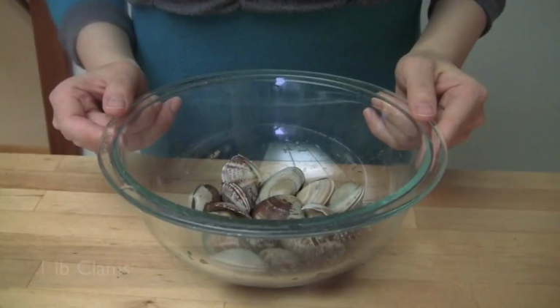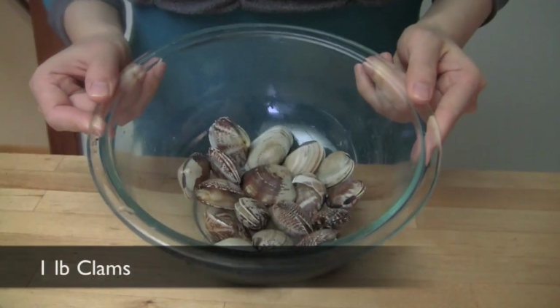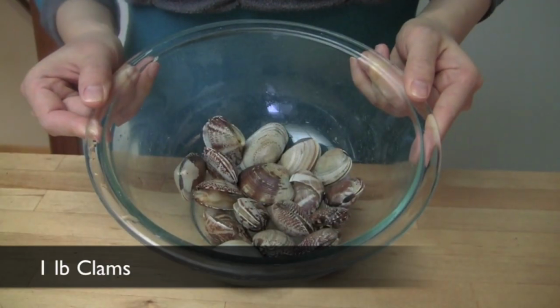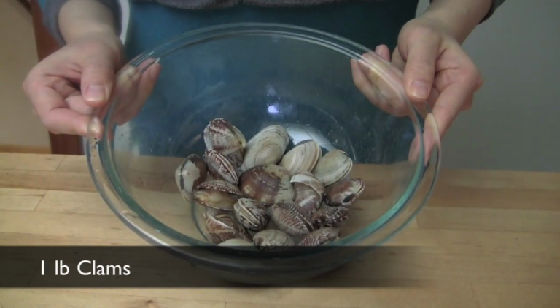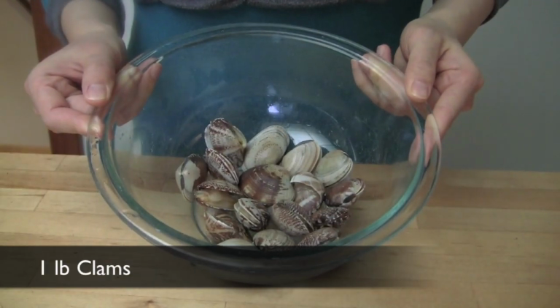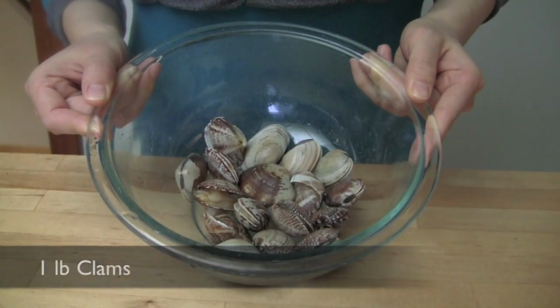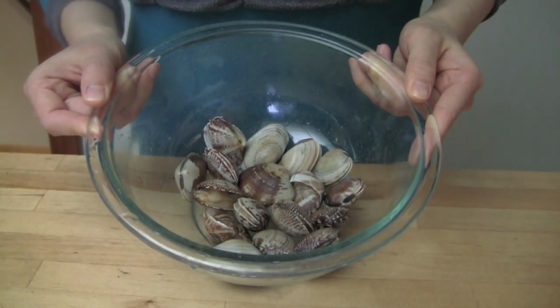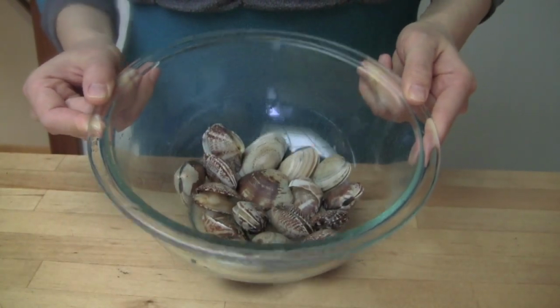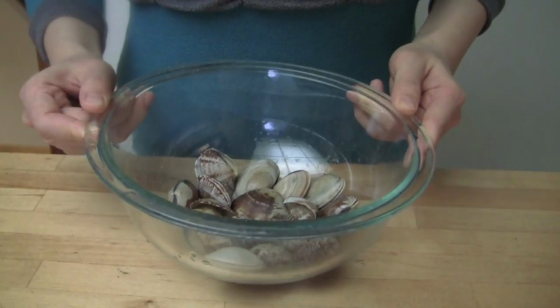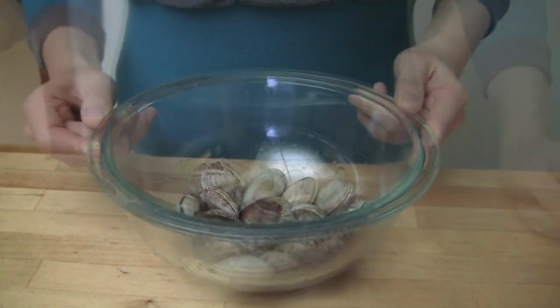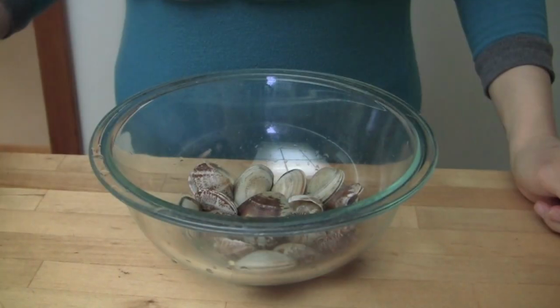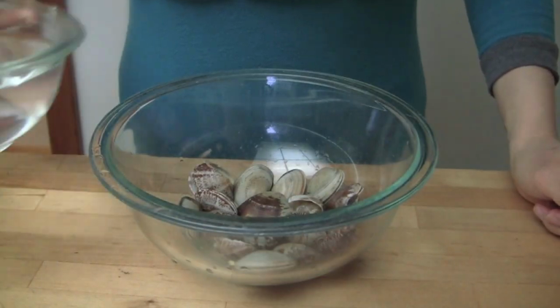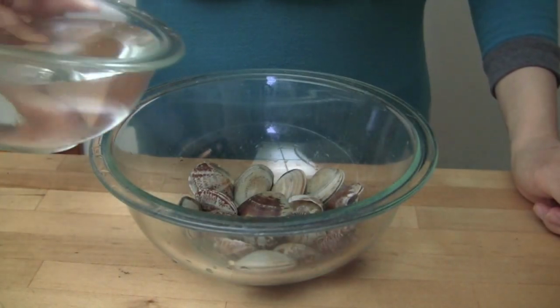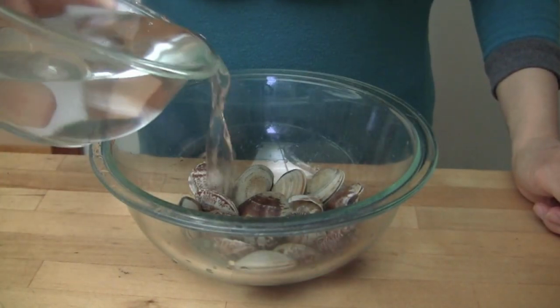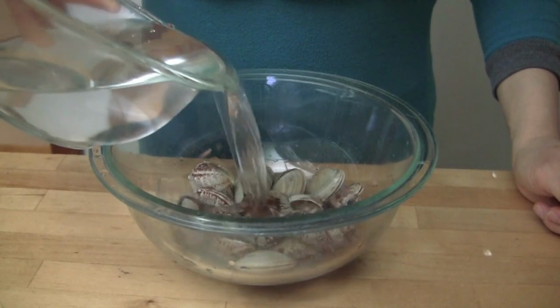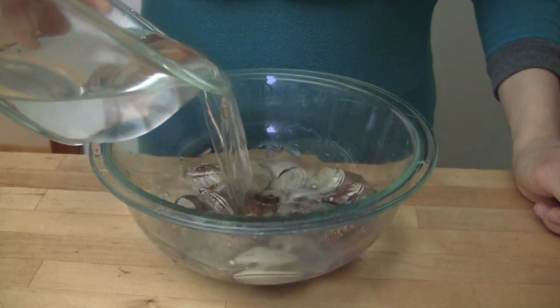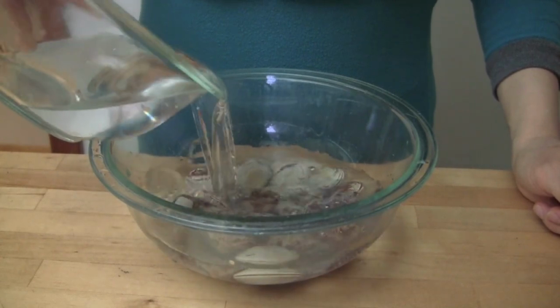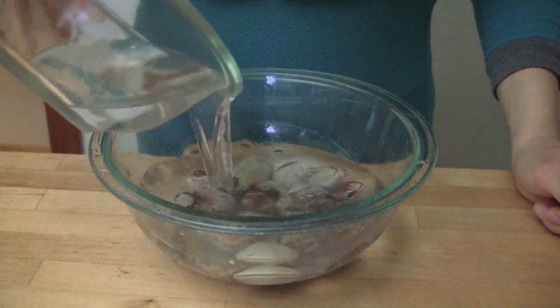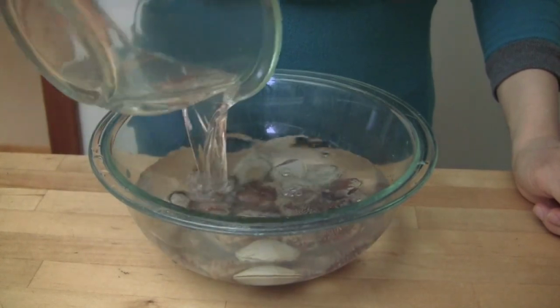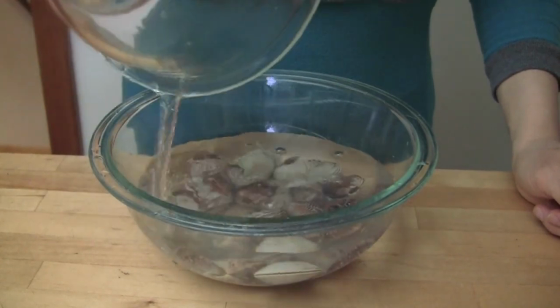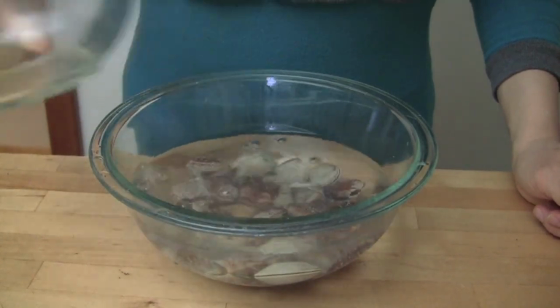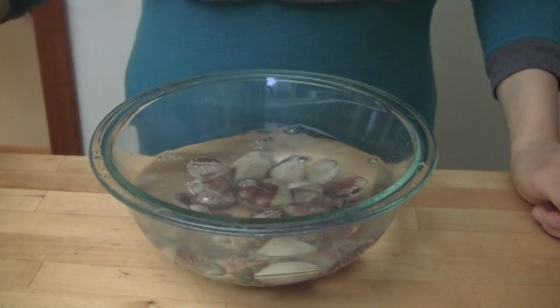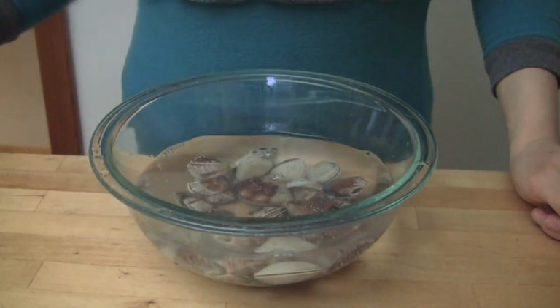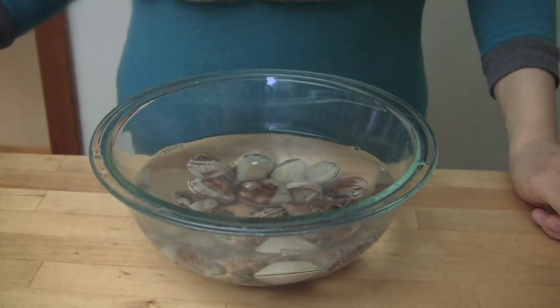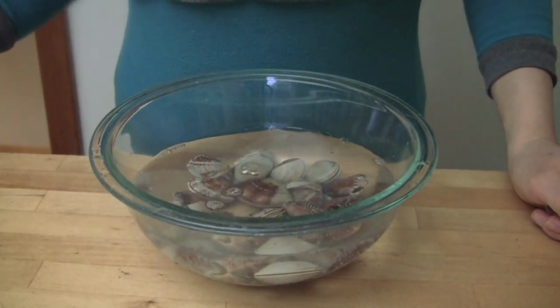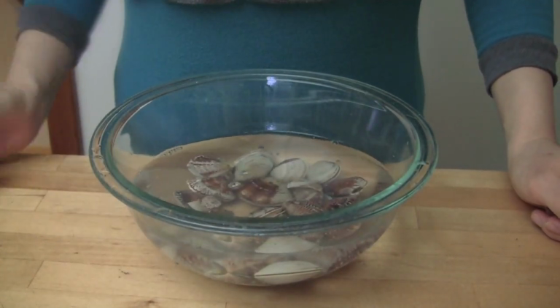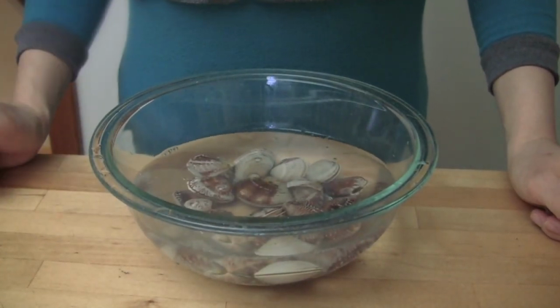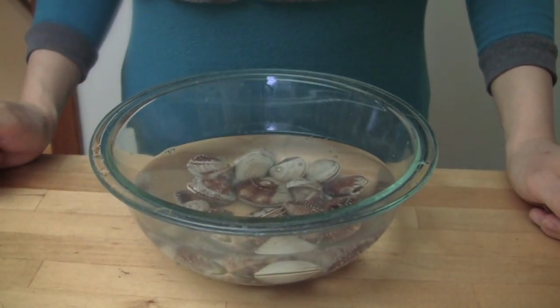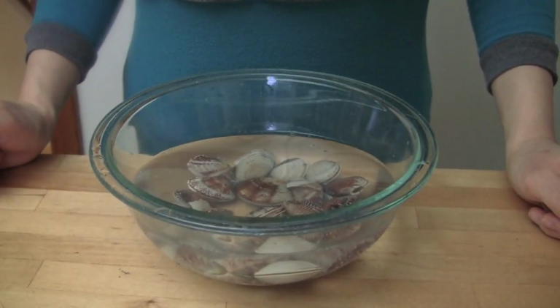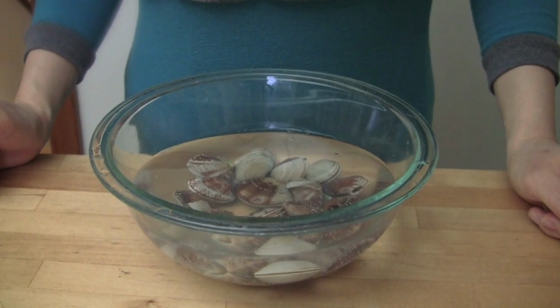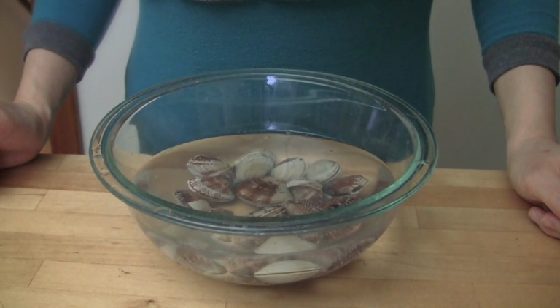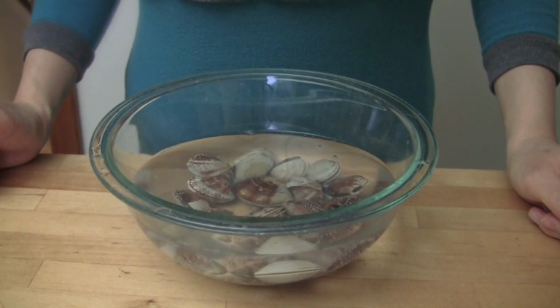Obtain about 1 lb of clams. Wash them well and soak them in salt water while you're preparing the other ingredients. When the clams open, any dirt inside will wash away in the water.